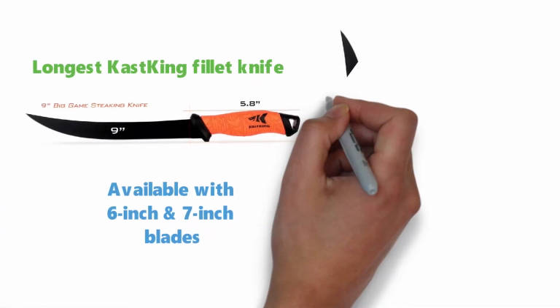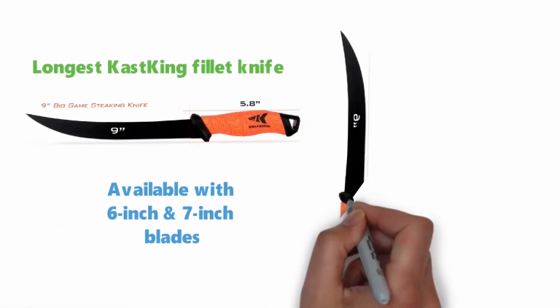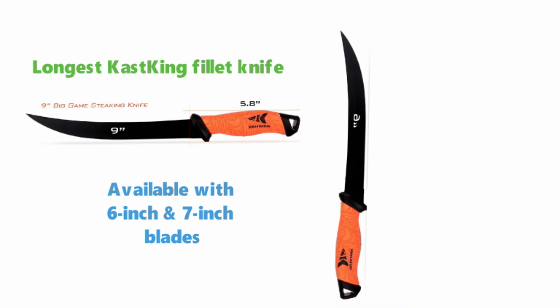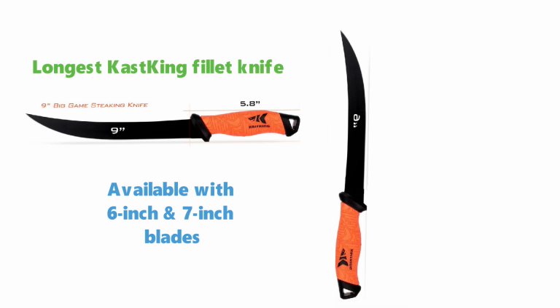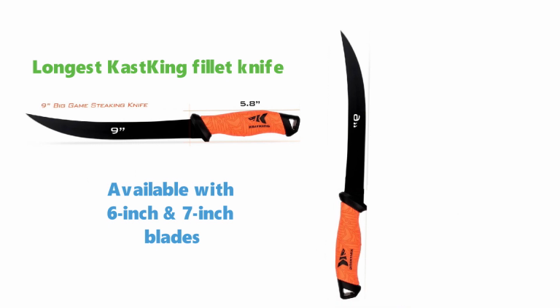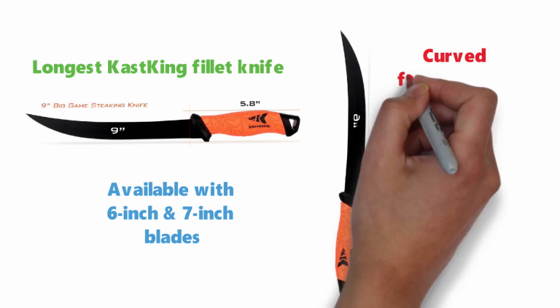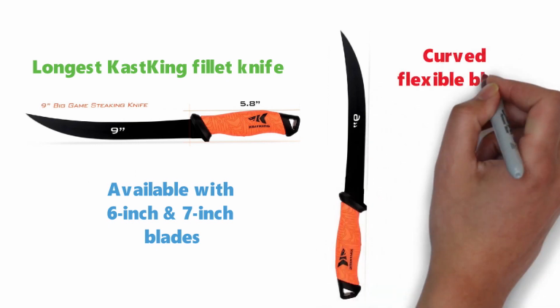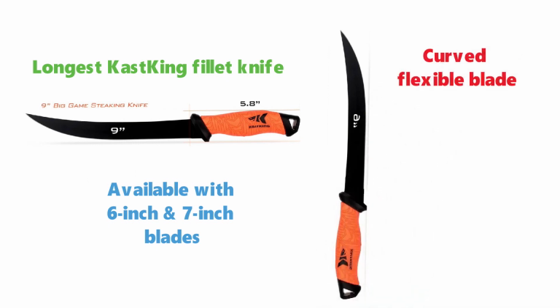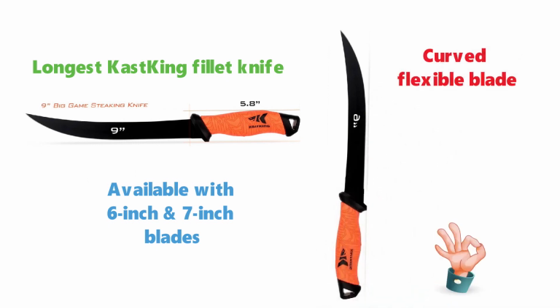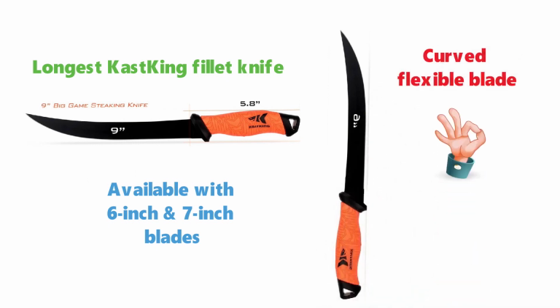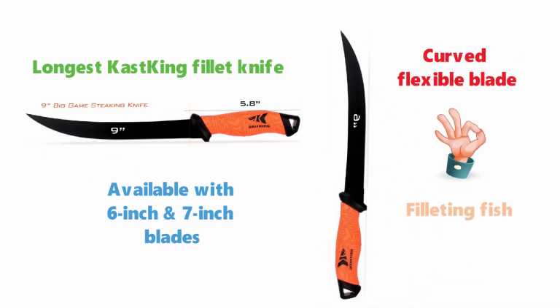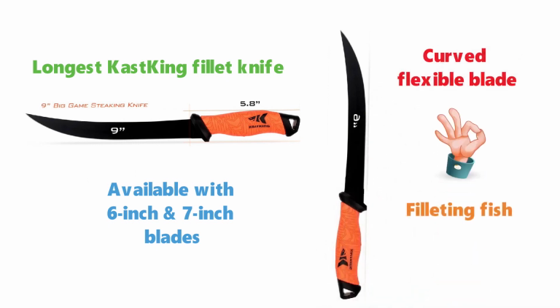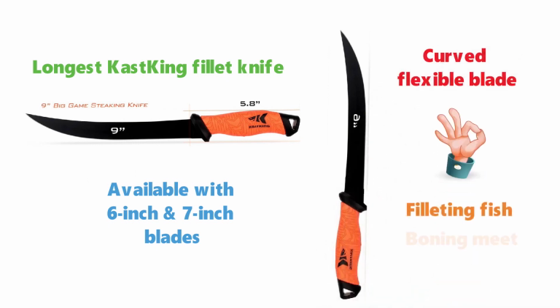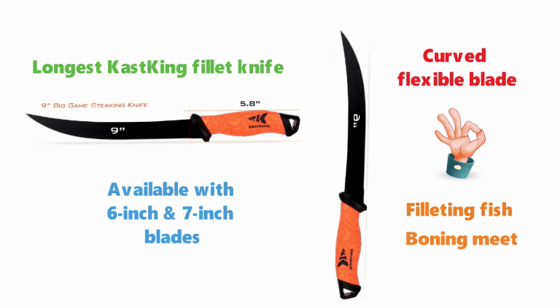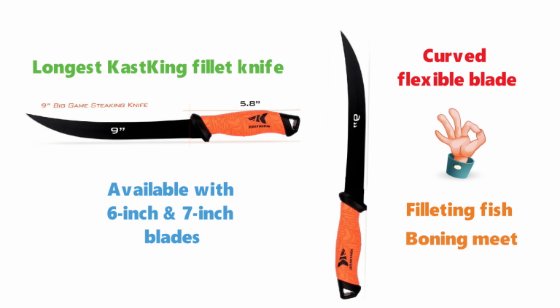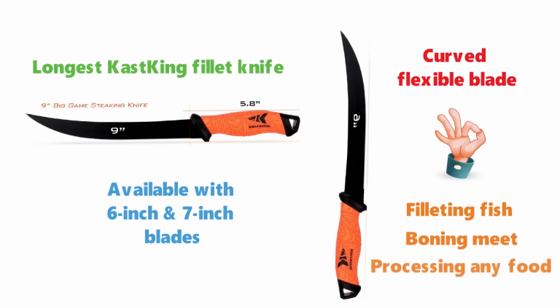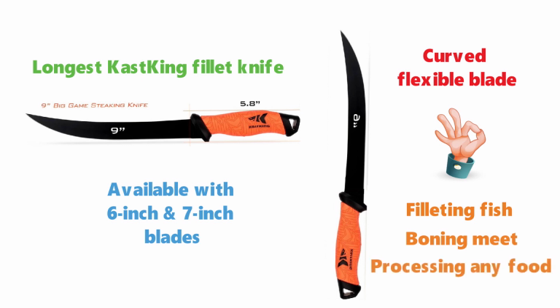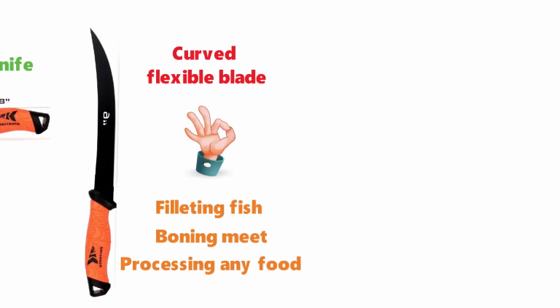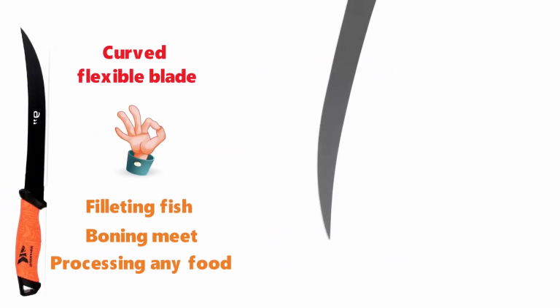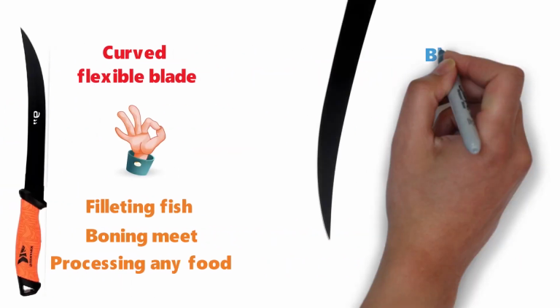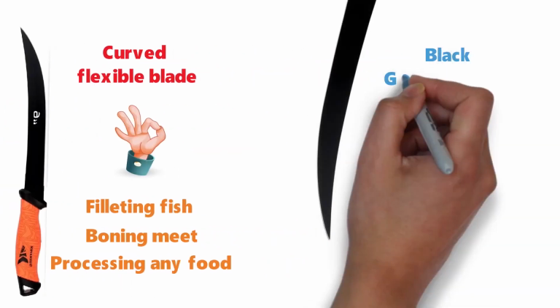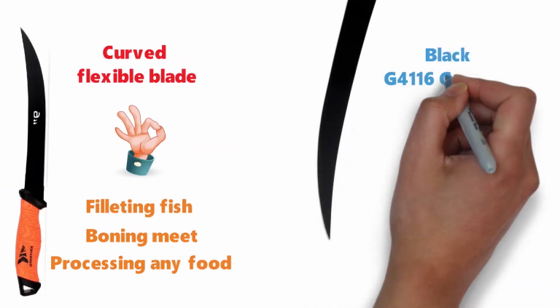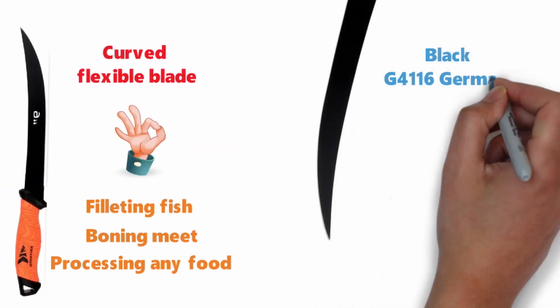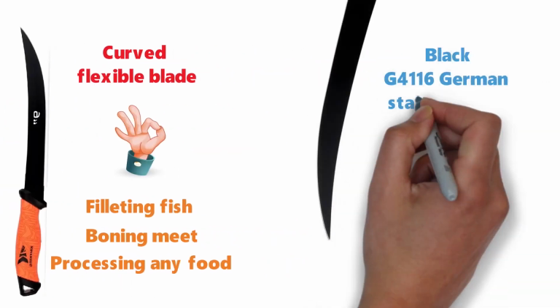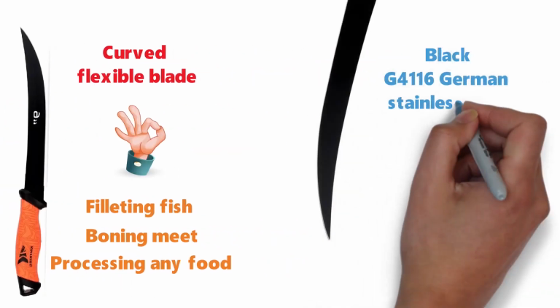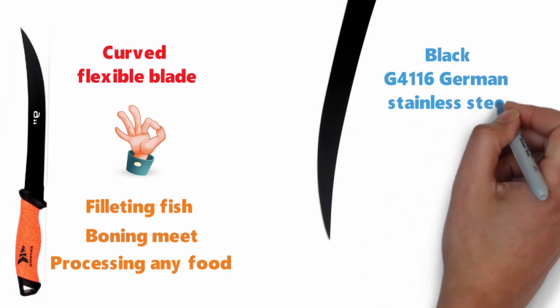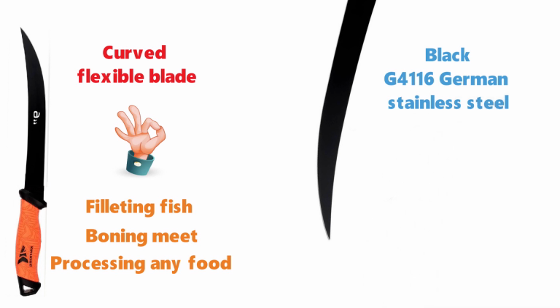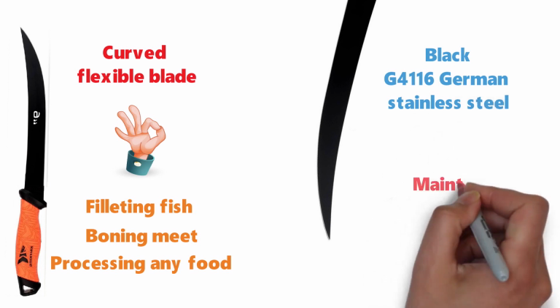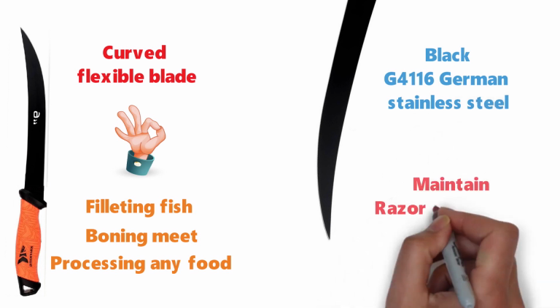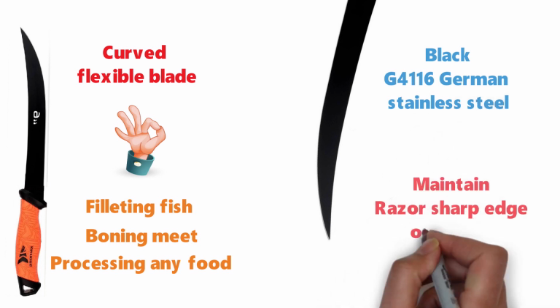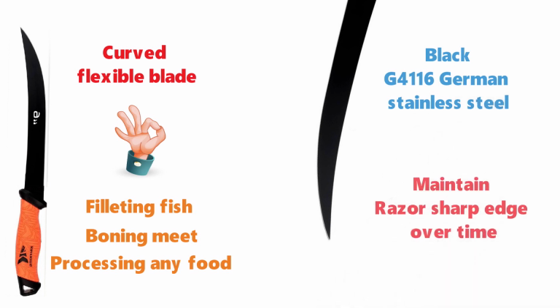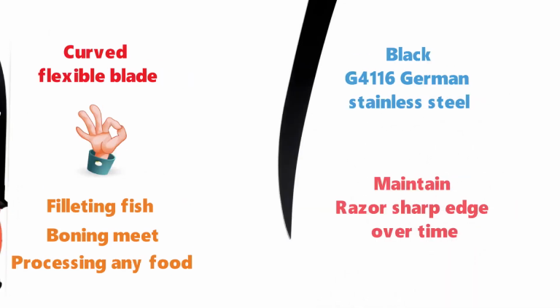The professional-quality fillet knife has a curved, flexible blade that makes it ideal for filleting fish, boning meat, and processing any food. The blade is made from black G4116 German stainless steel, which will maintain its razor-sharp edge over time.